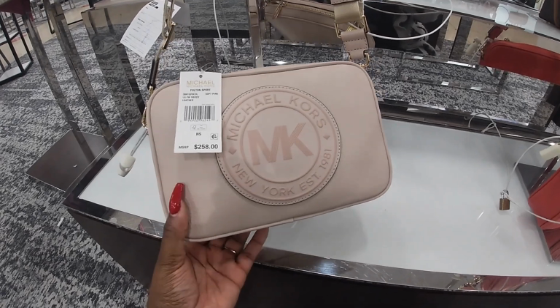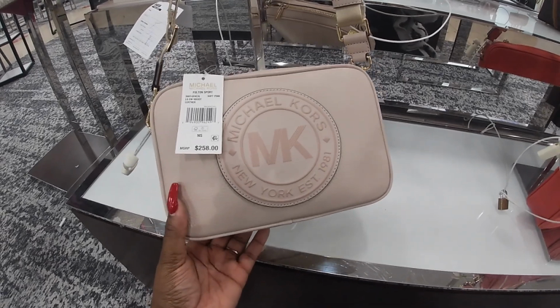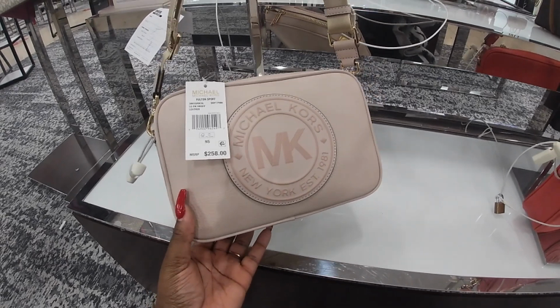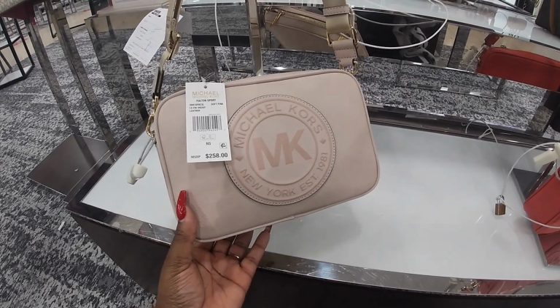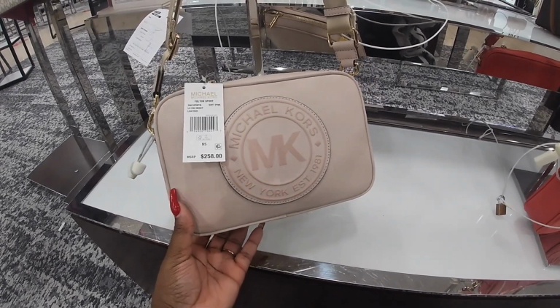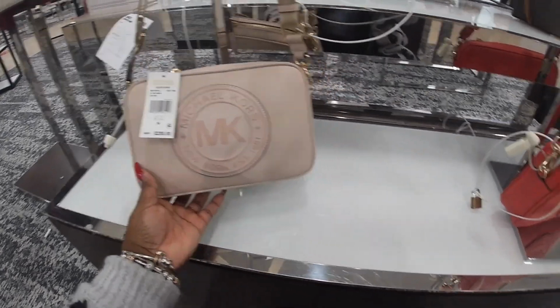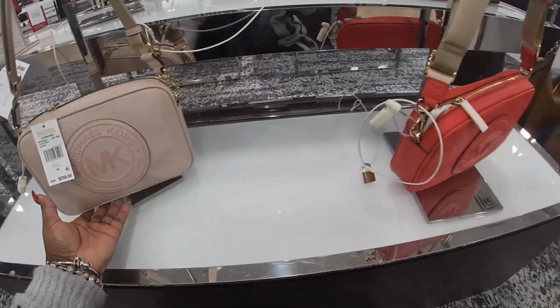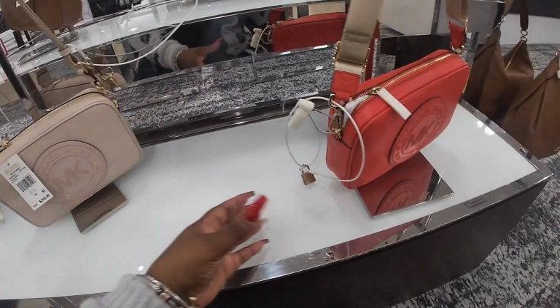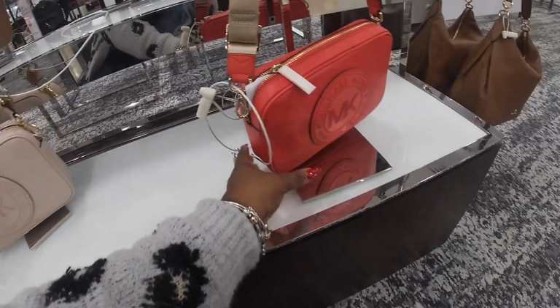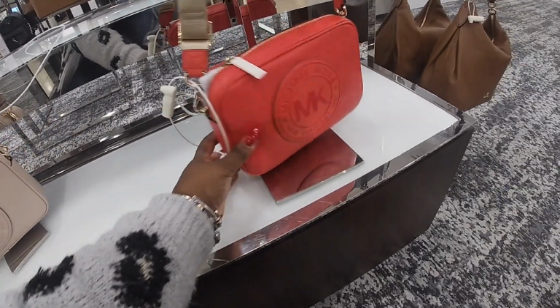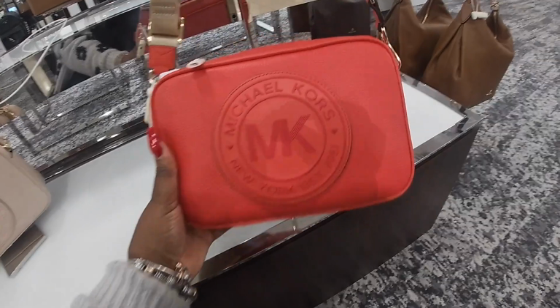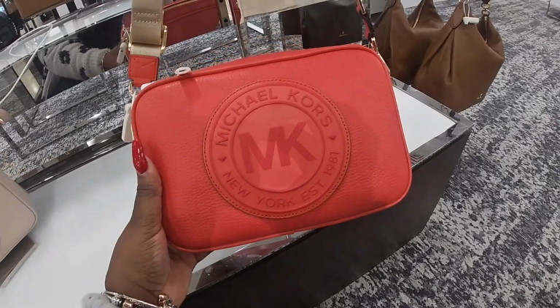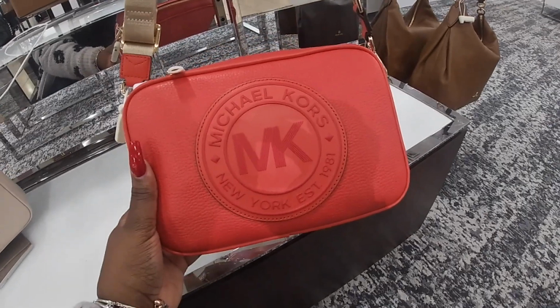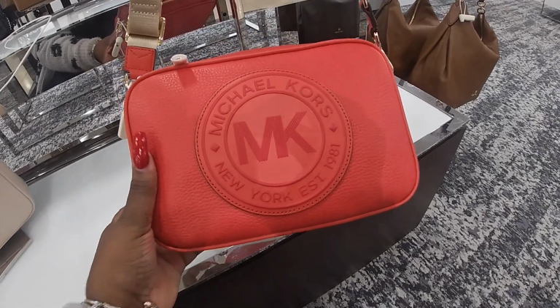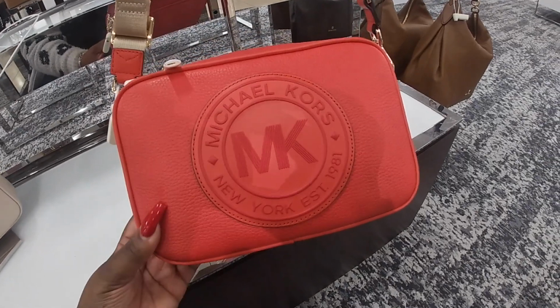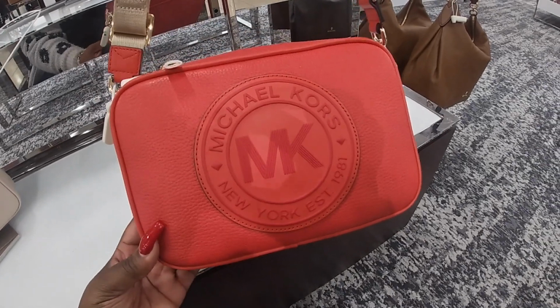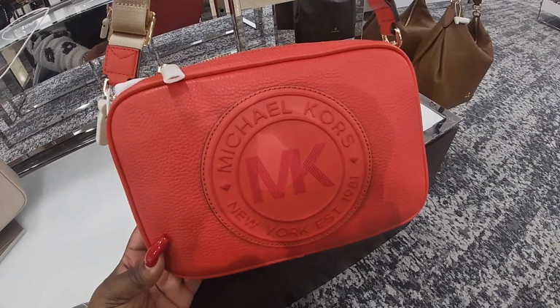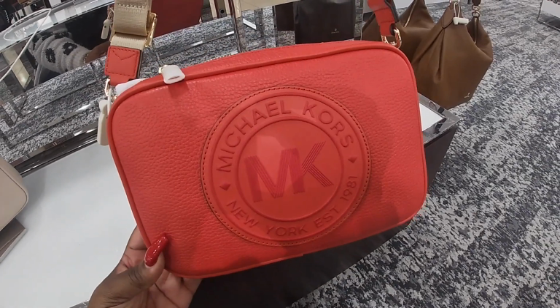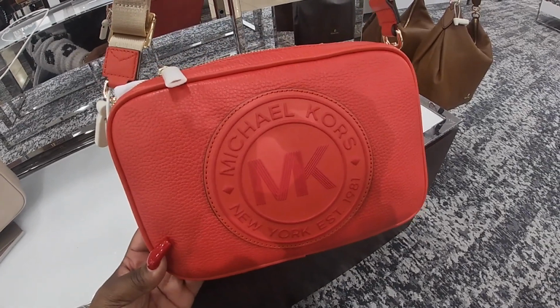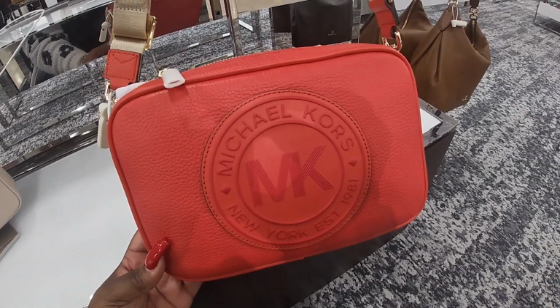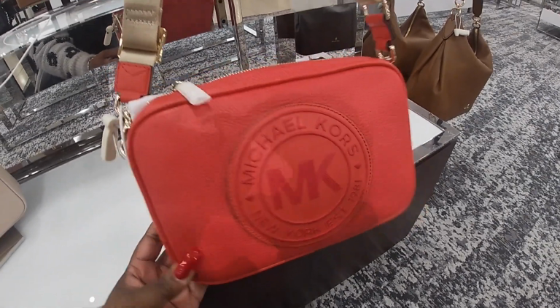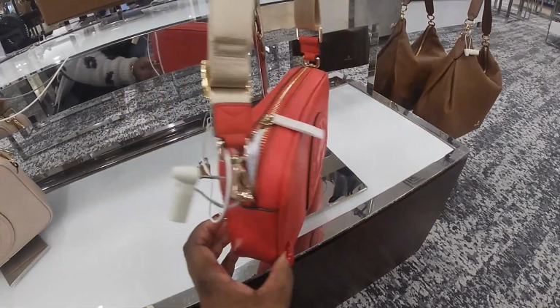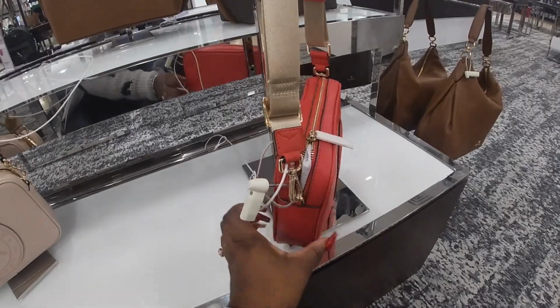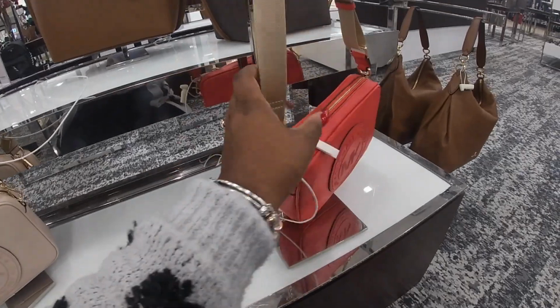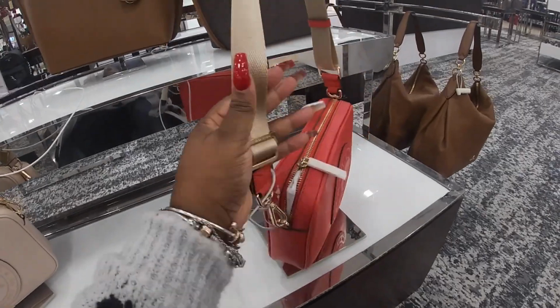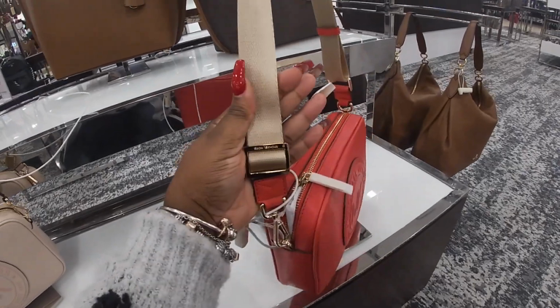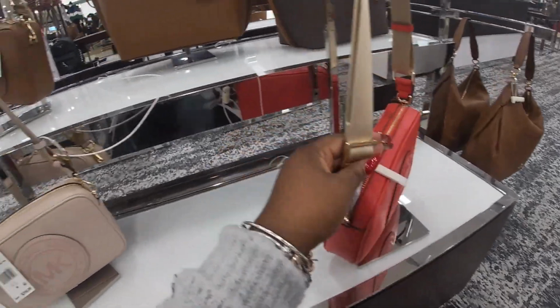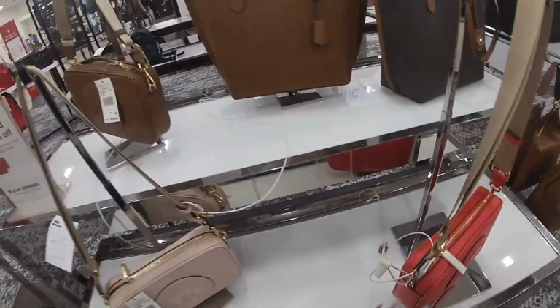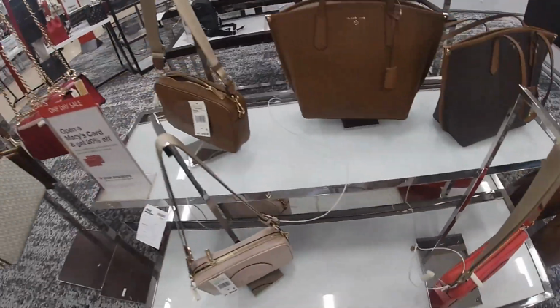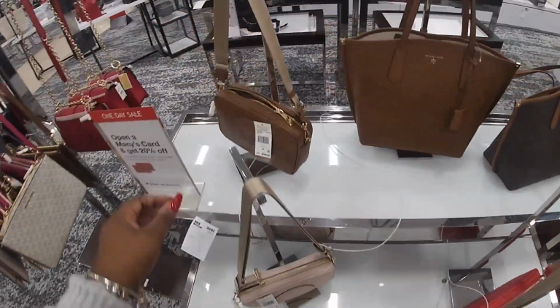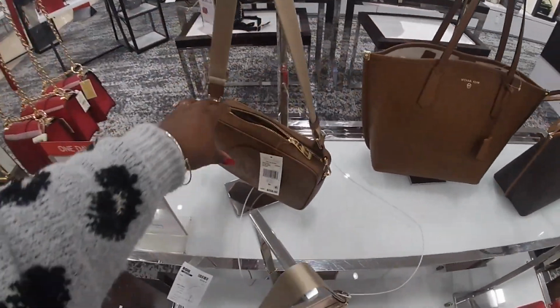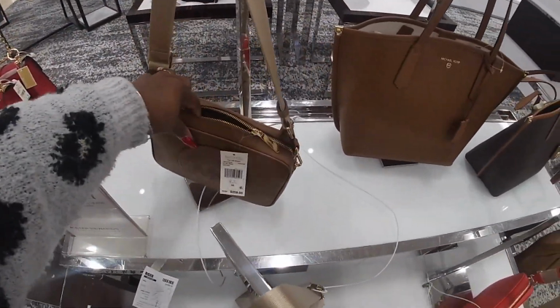These are $258. Now of course you know that this is not the original prices — Macy's always has some type of little sale going on. But they have it in that red, that pink, and brown.